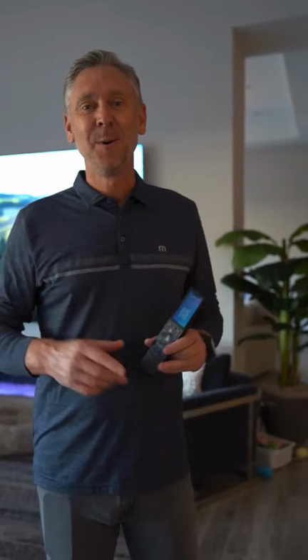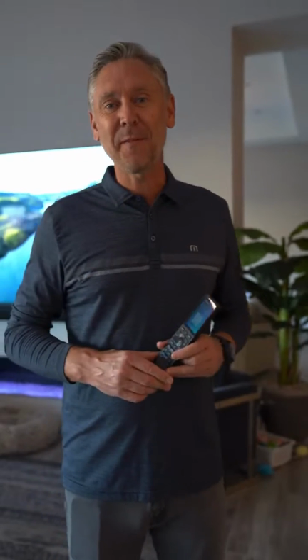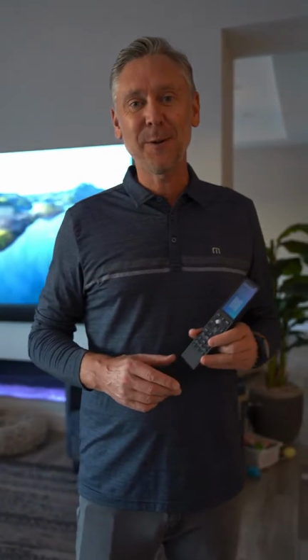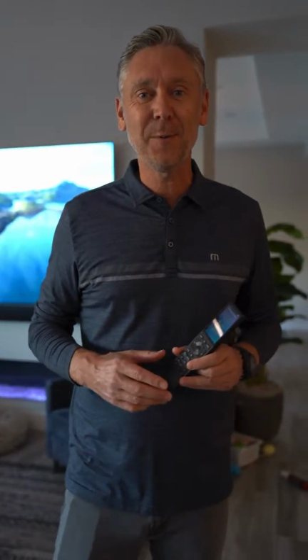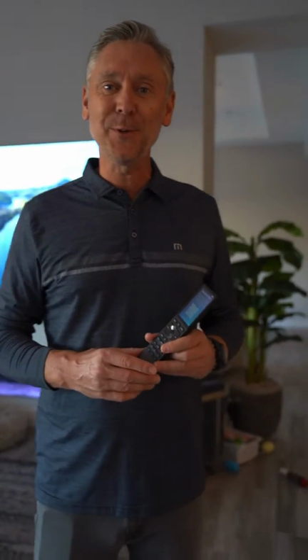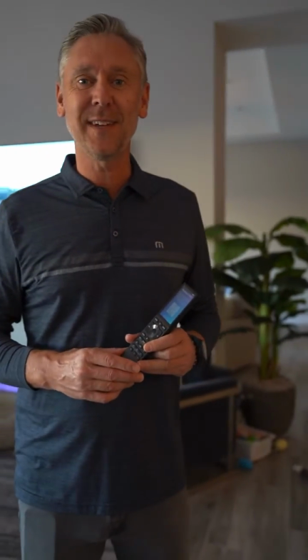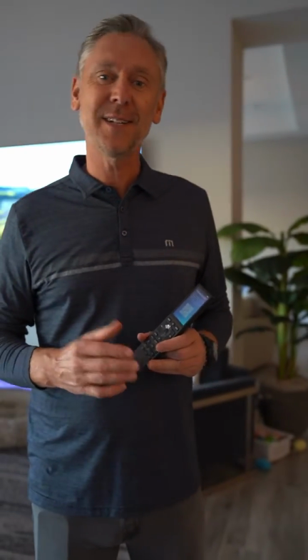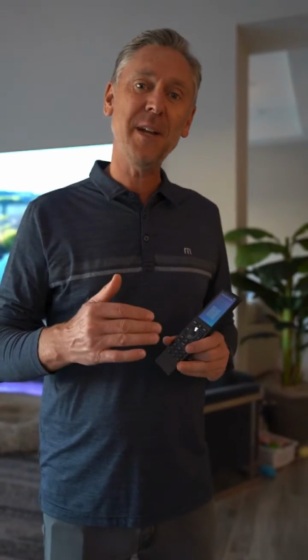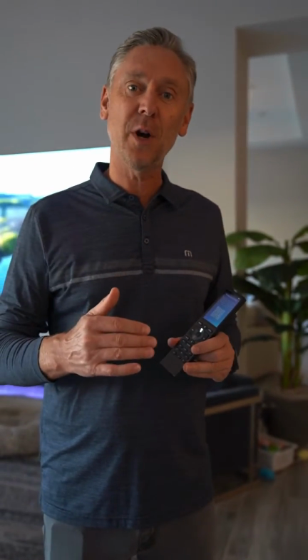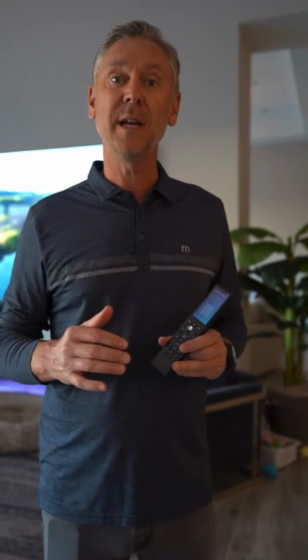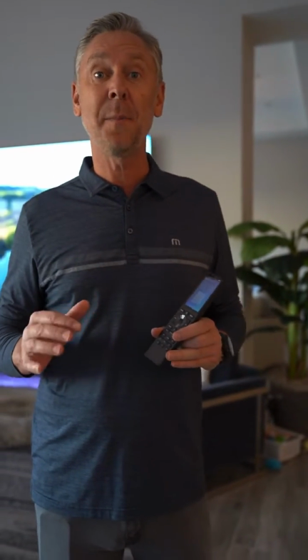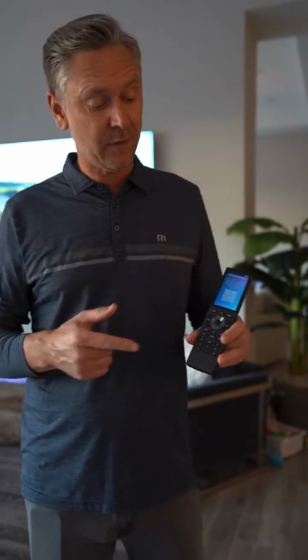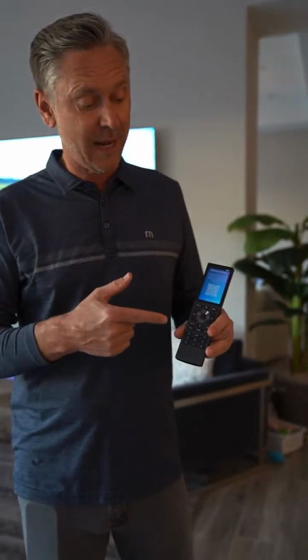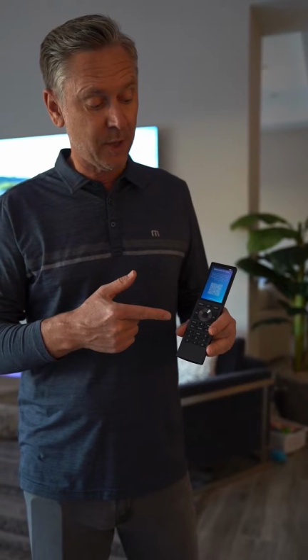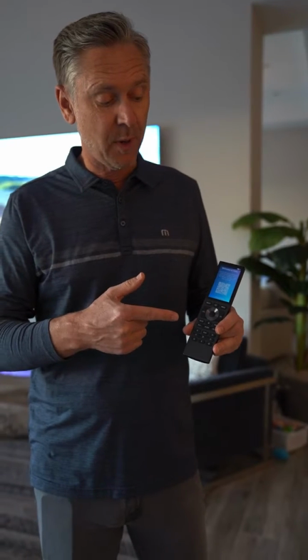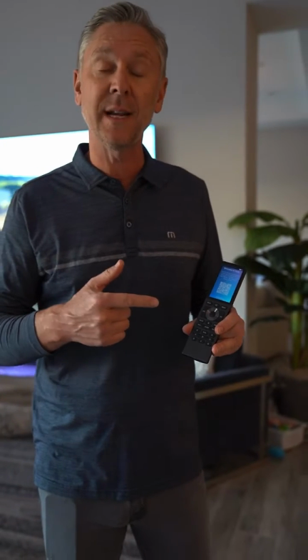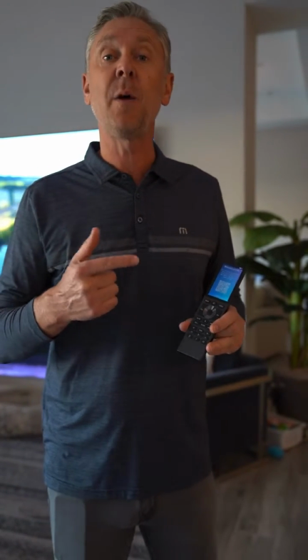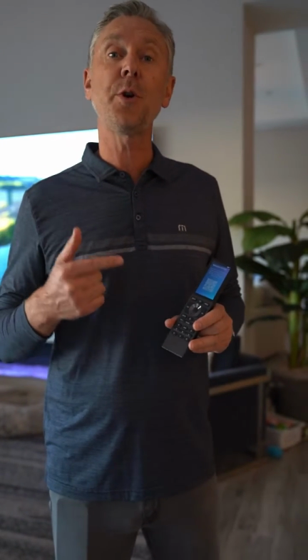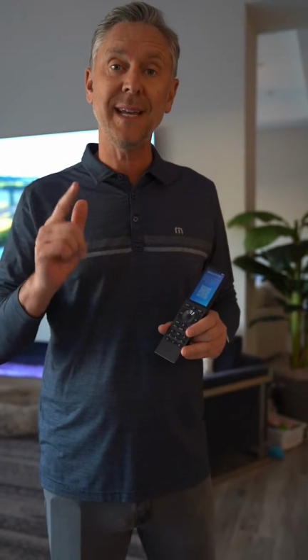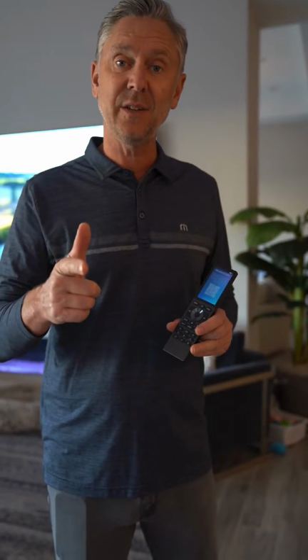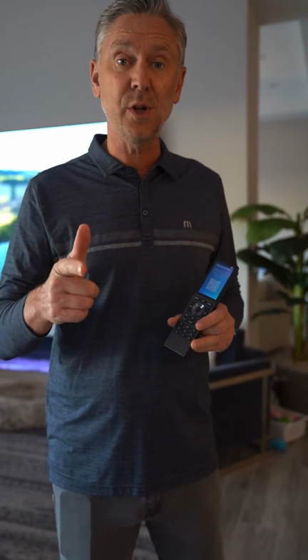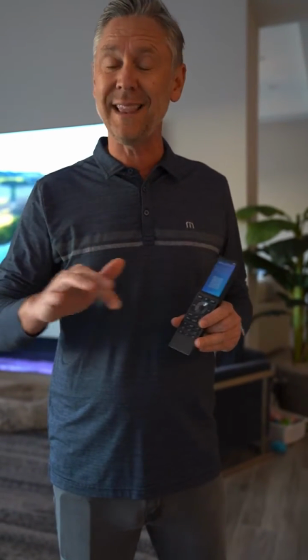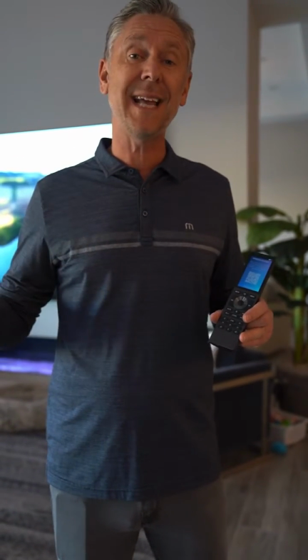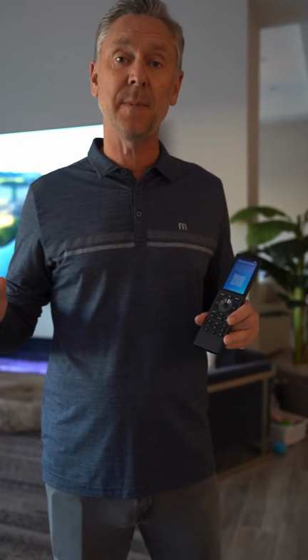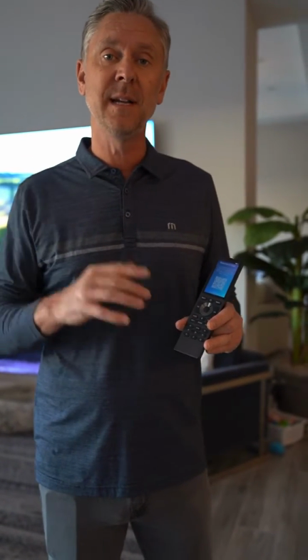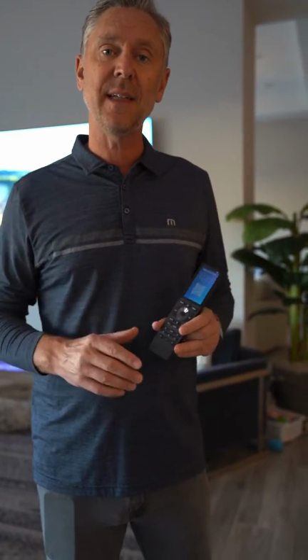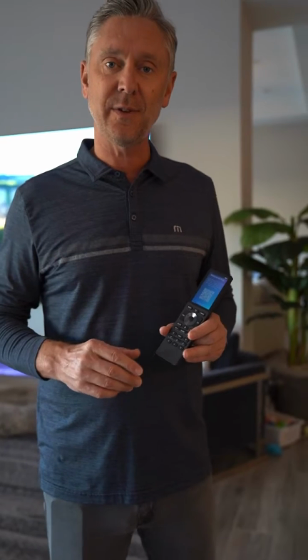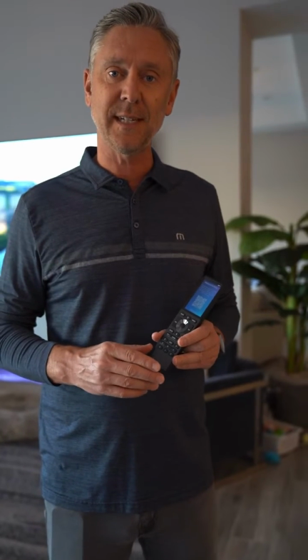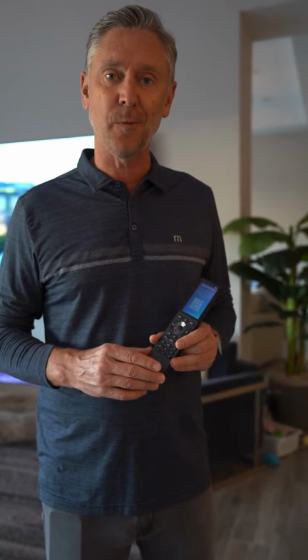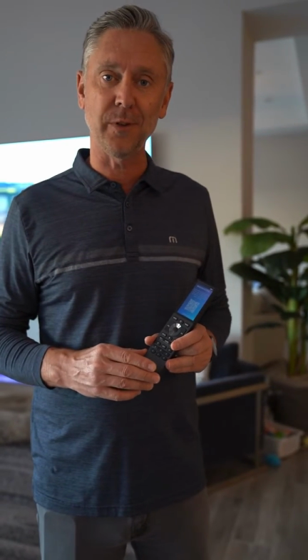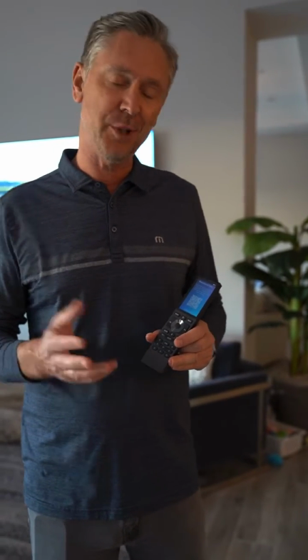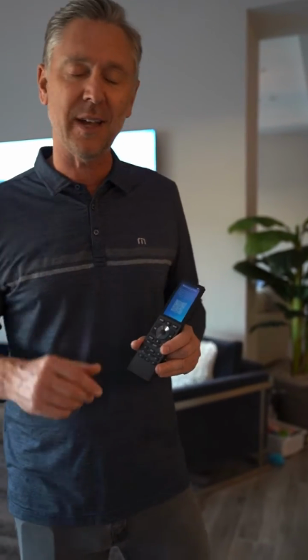What's up everybody? Chris here with Acoustic Design. A couple videos ago we unboxed the new Halo Touch Remote, and now I want to show you how easy it is for you — literally anybody — to add this to their existing Control 4 system. Check this out.